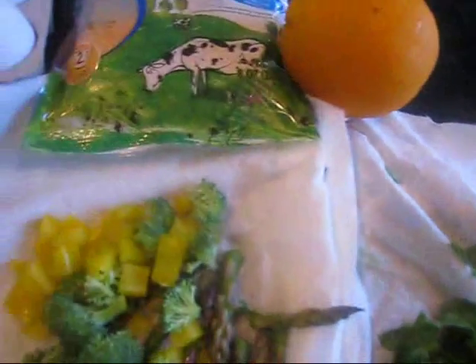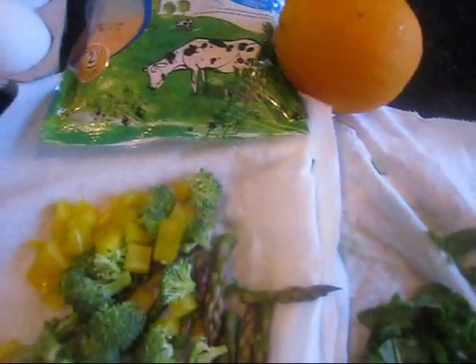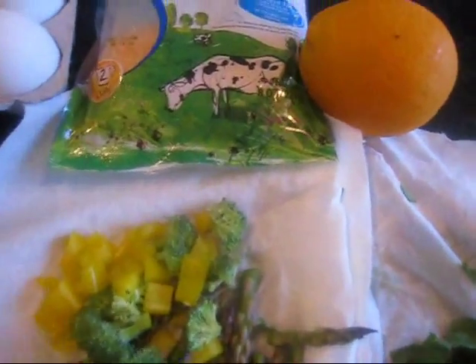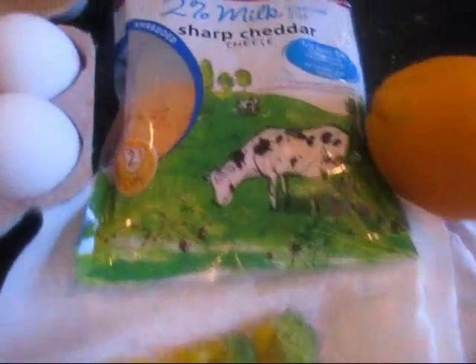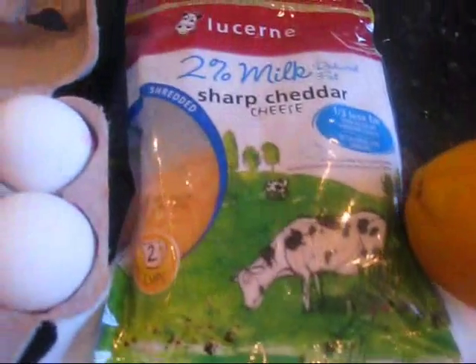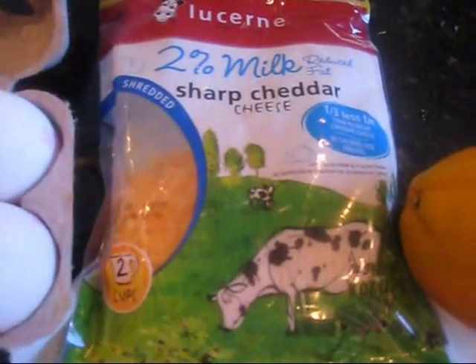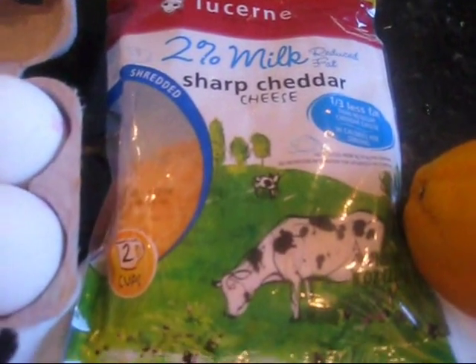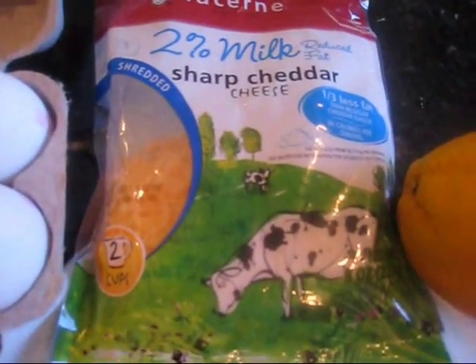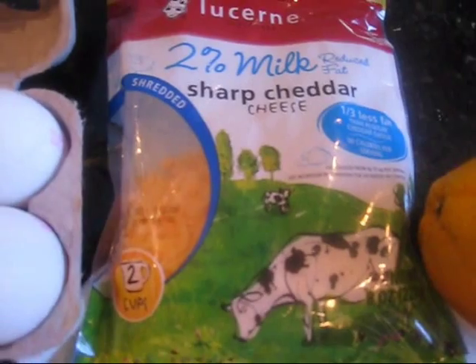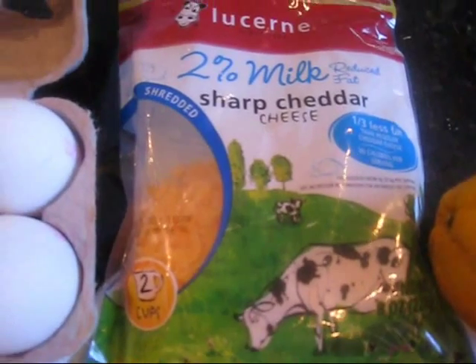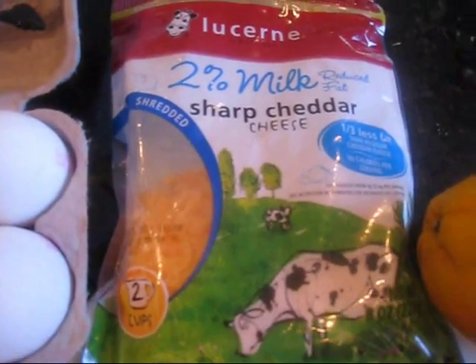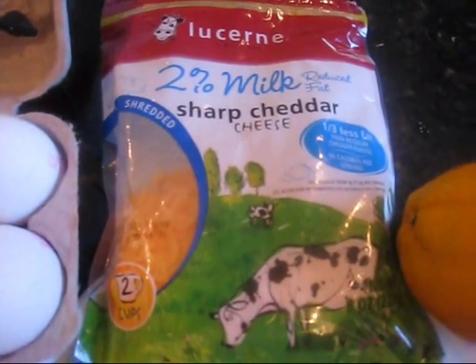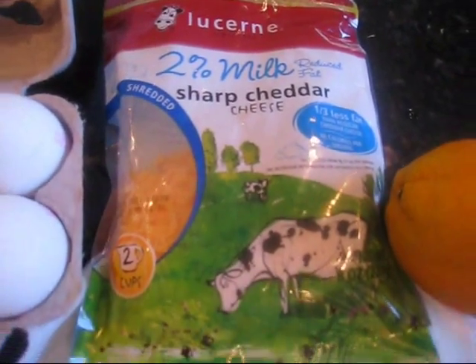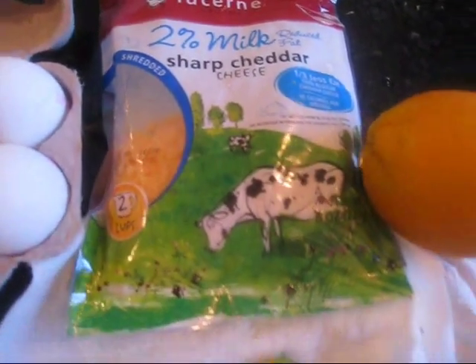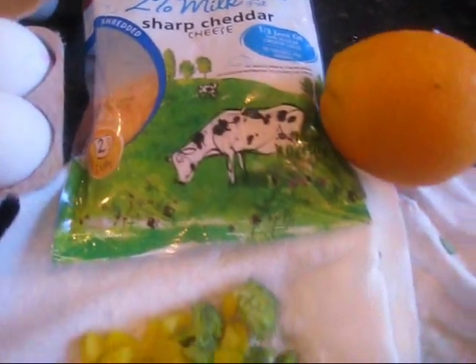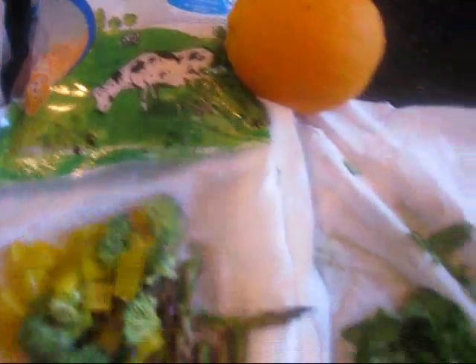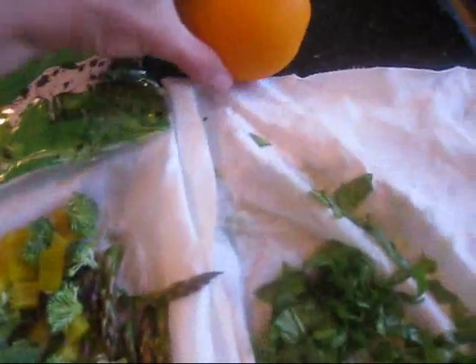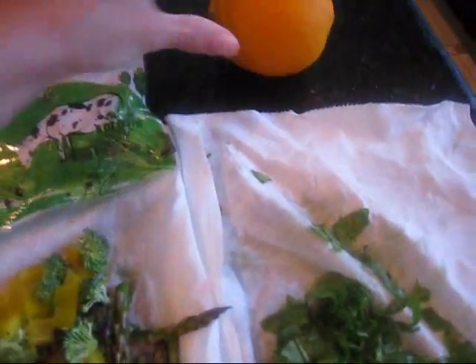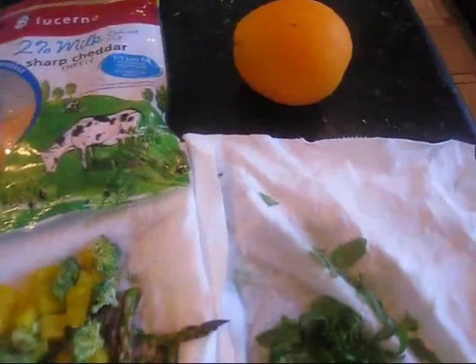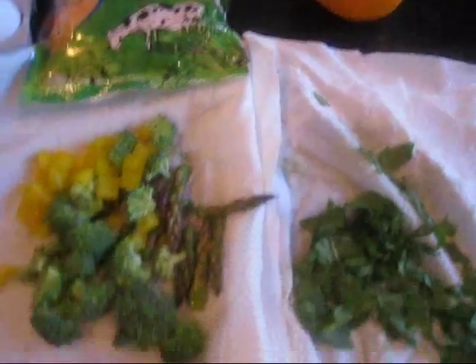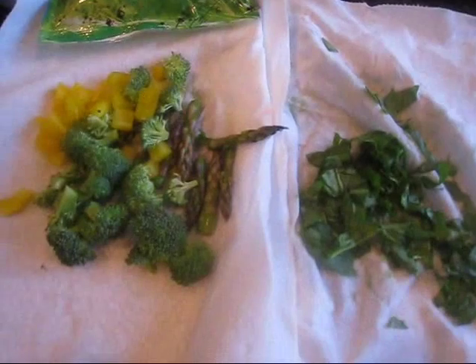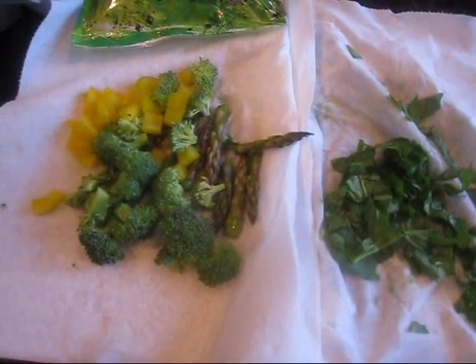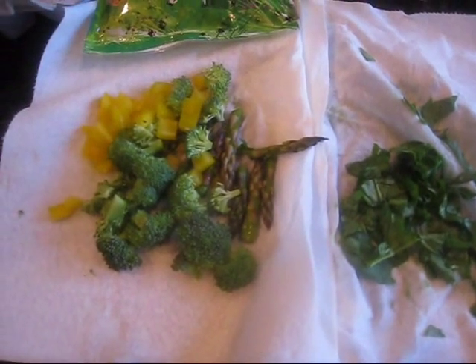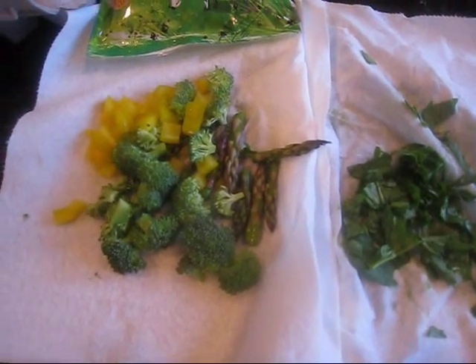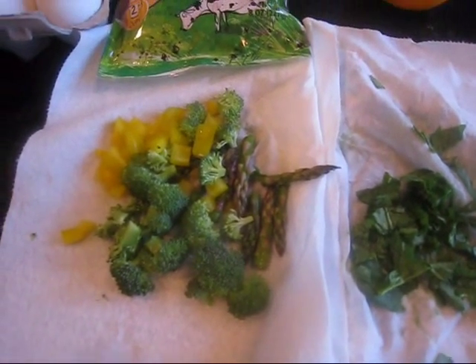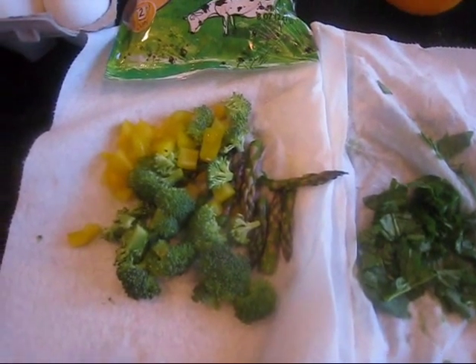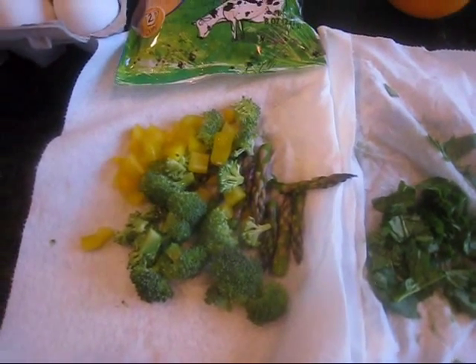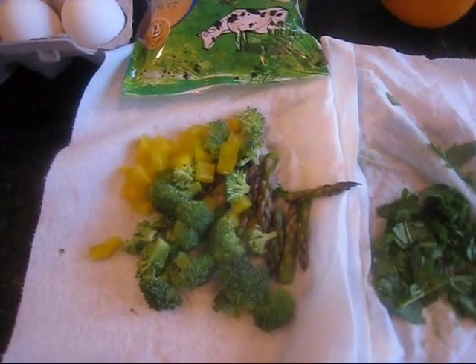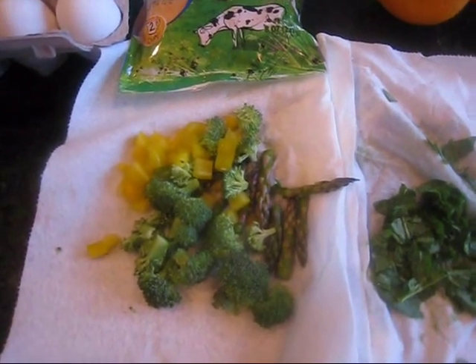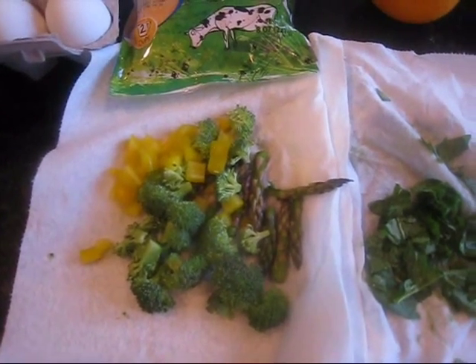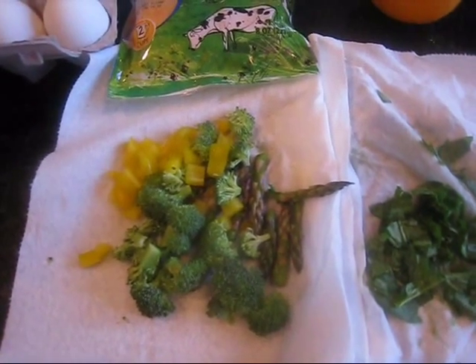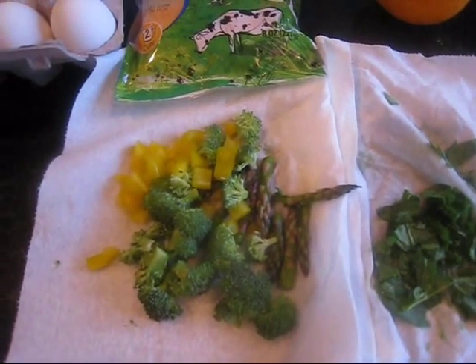And because it's my free day, I'm going to add some sharp cheddar cheese, even though it's only 2% milk, so it's the low-fat one. I'm going to serve it with an orange on the side. So it'll be a nice healthy breakfast, and although it's my free day, I'm going to try and stick to it until maybe a different meal.